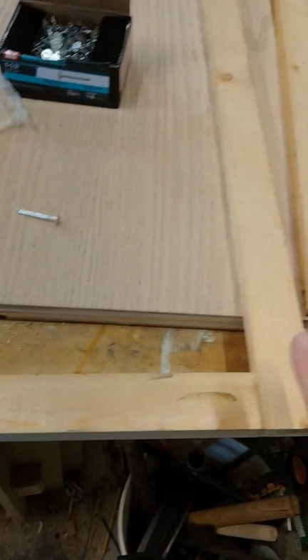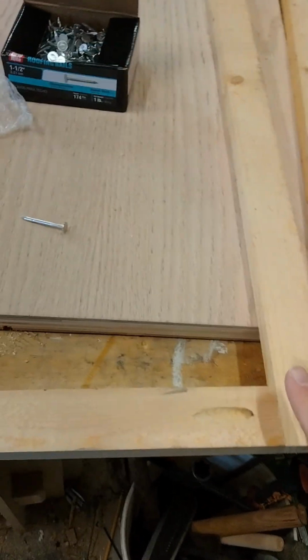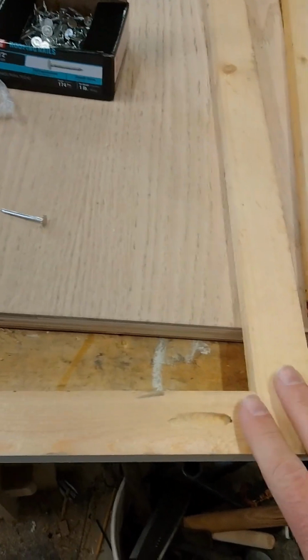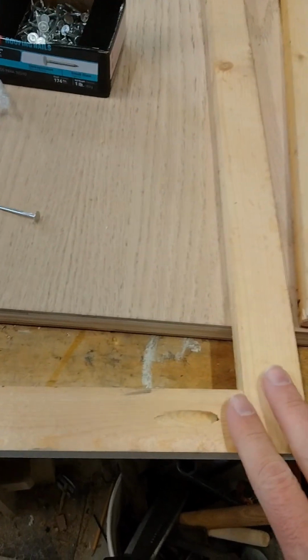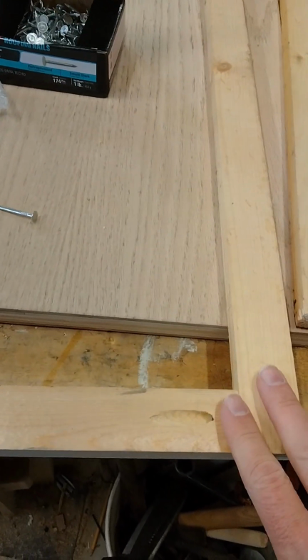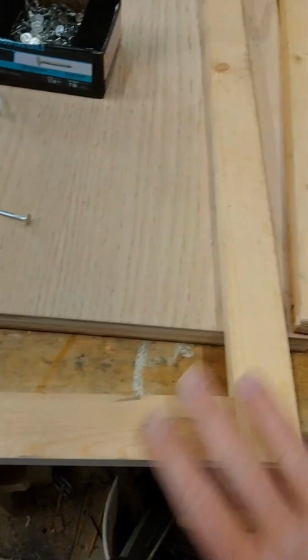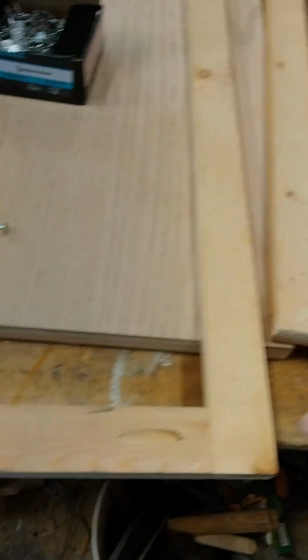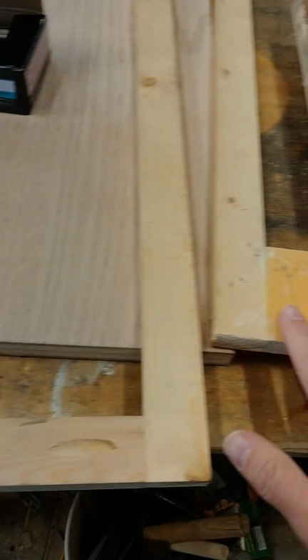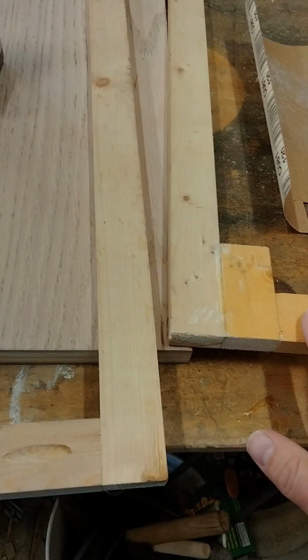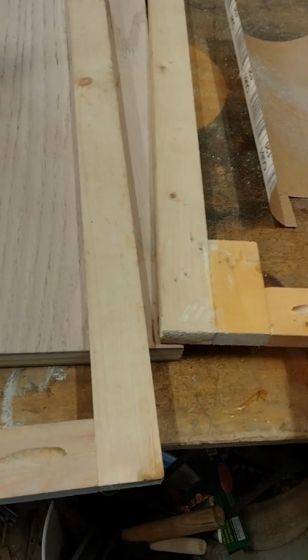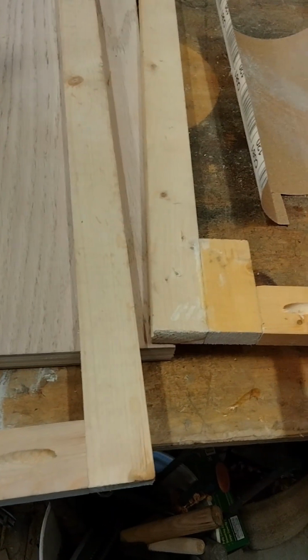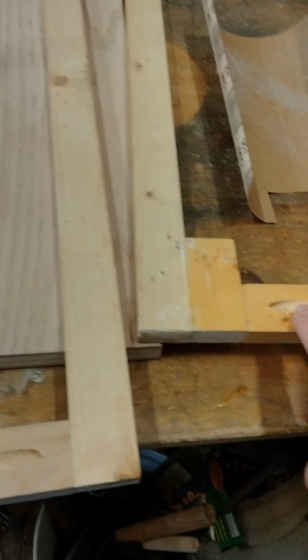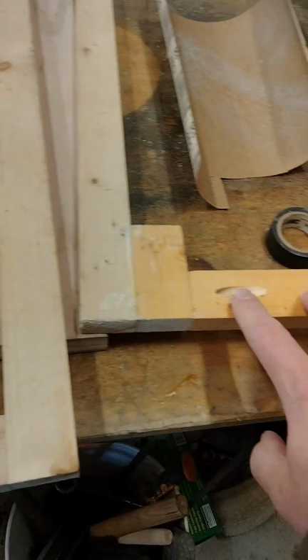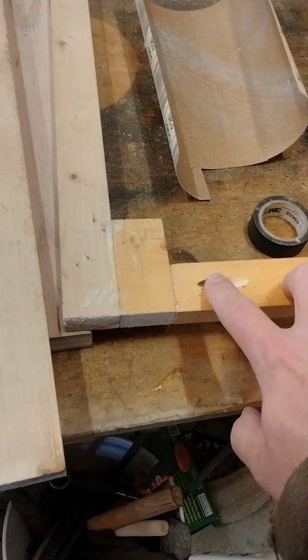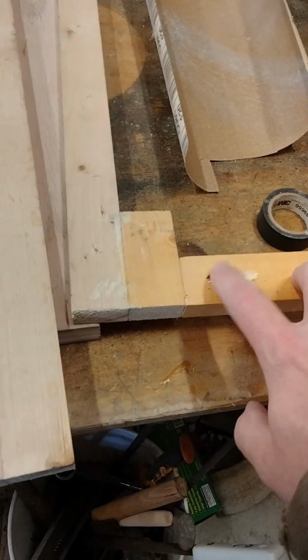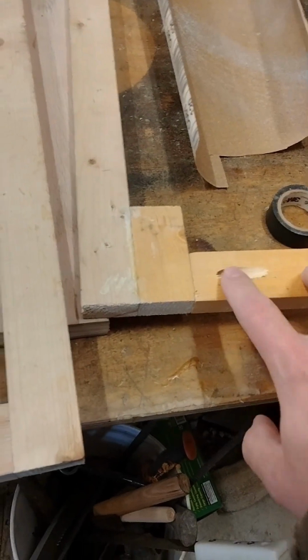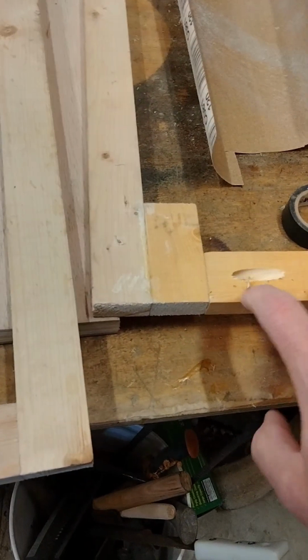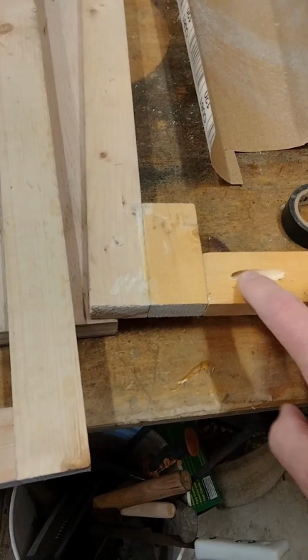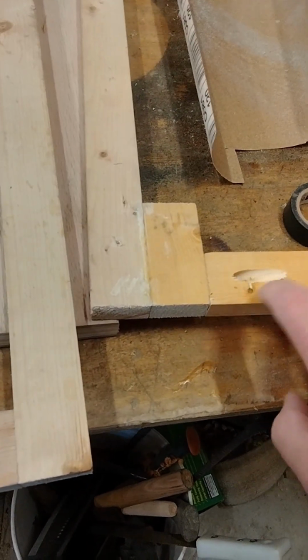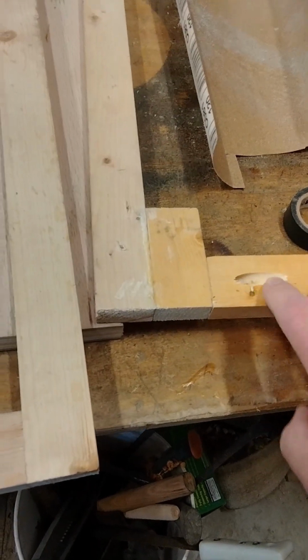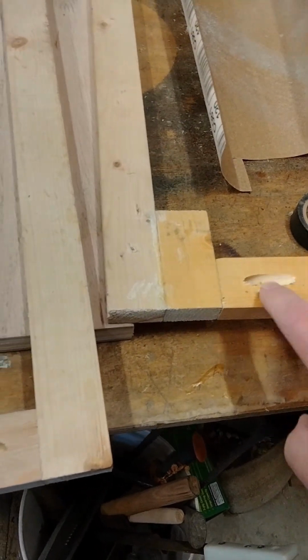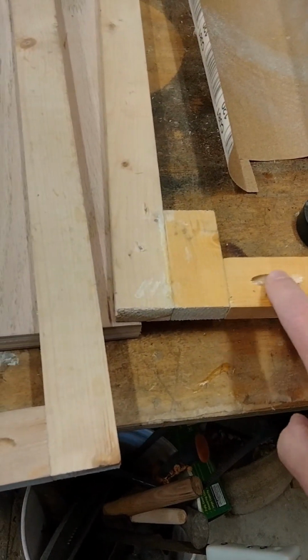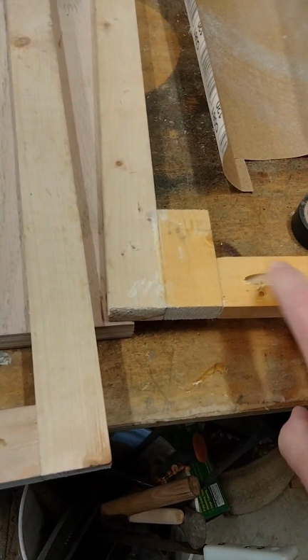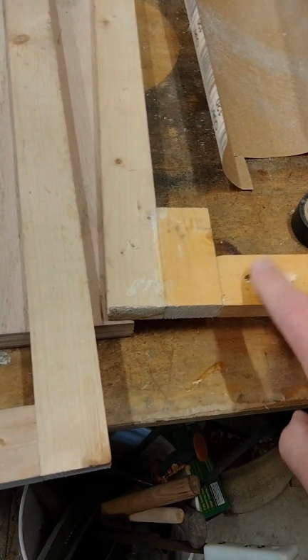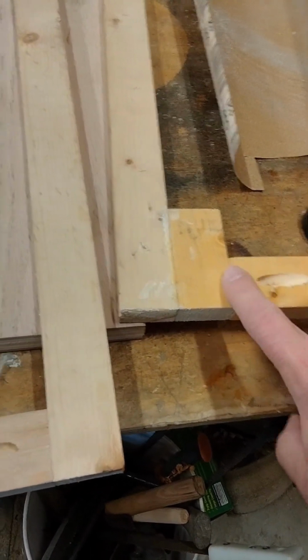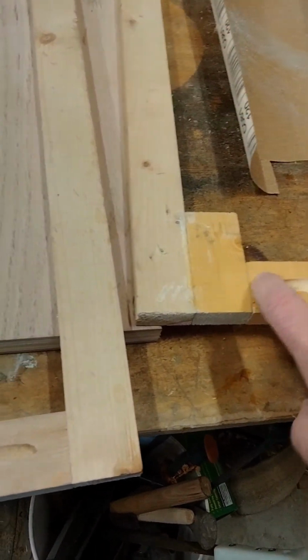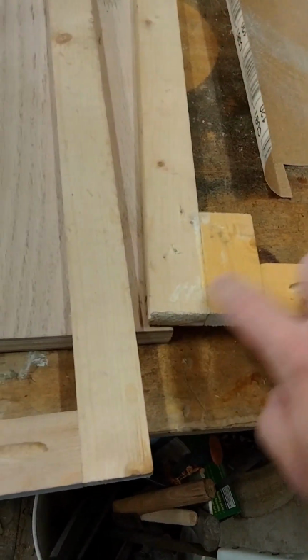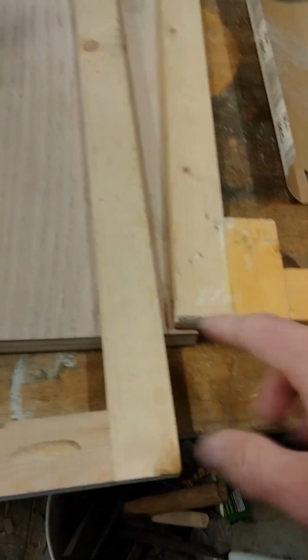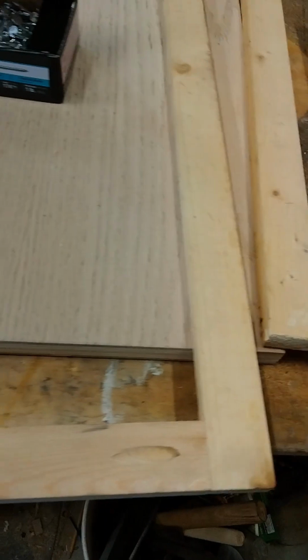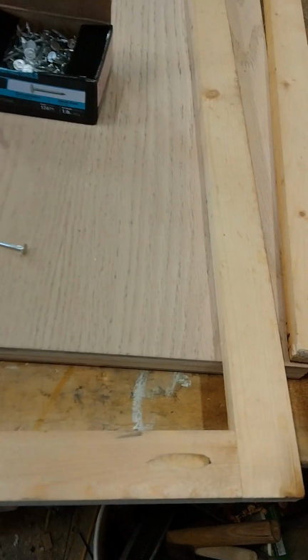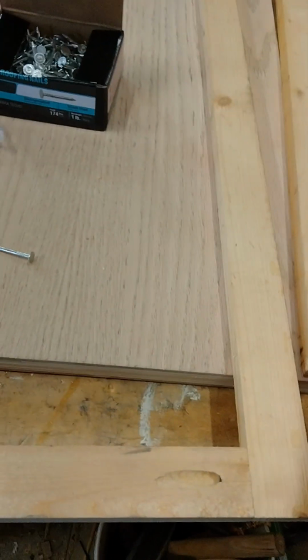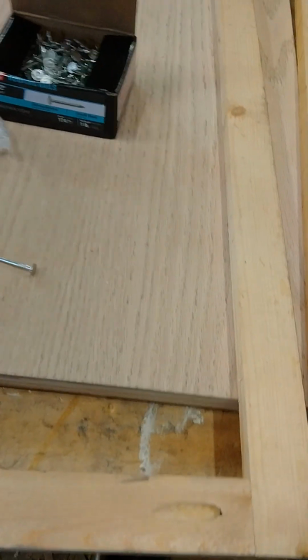I might hit this all with the sander. It's just really rough — not pretty. I'm at least going to clean up some of this before I start putting it all together.